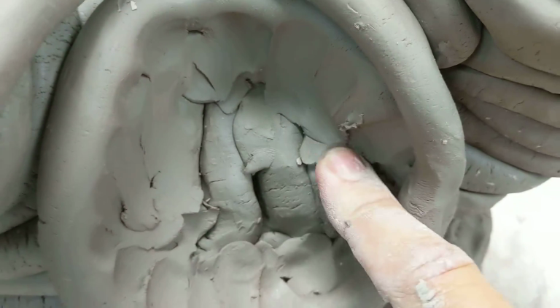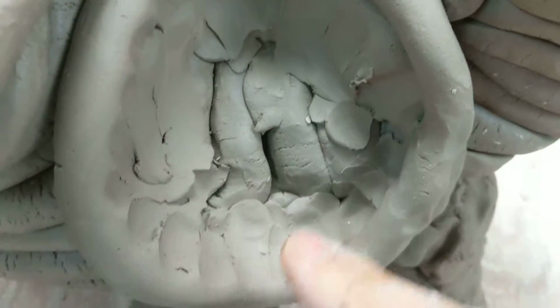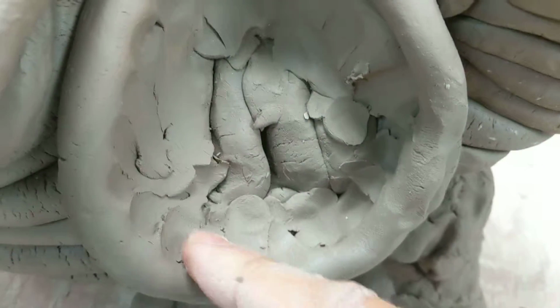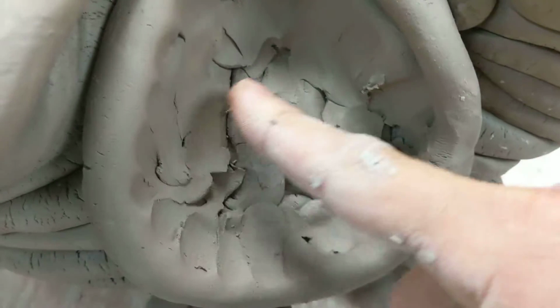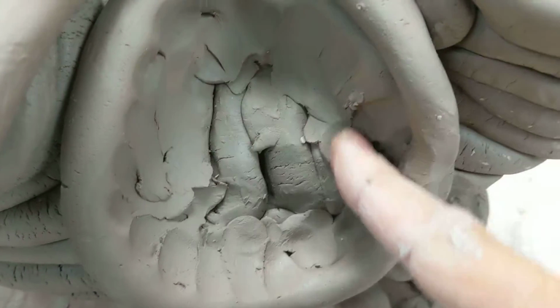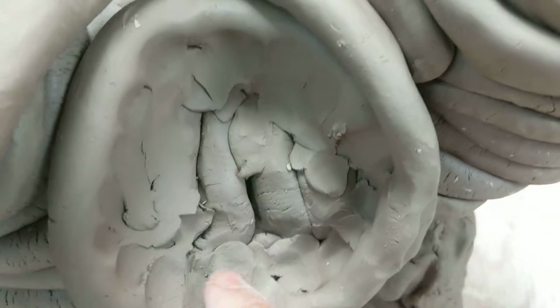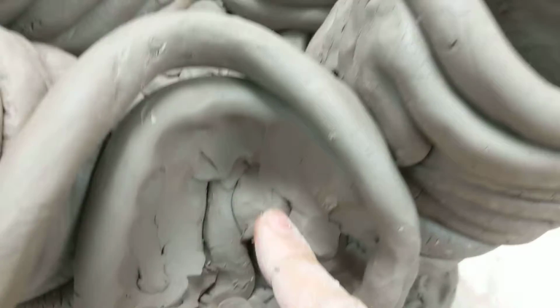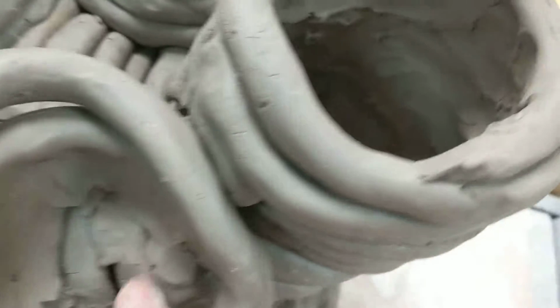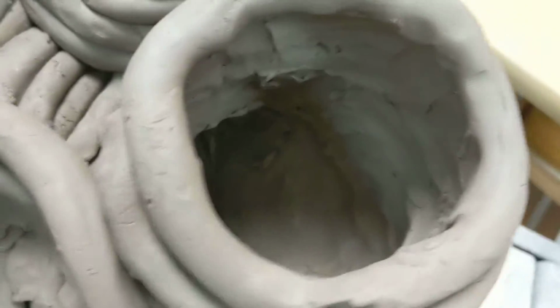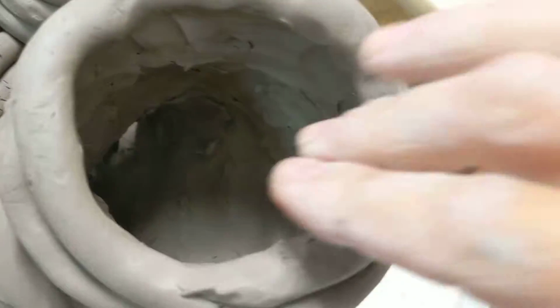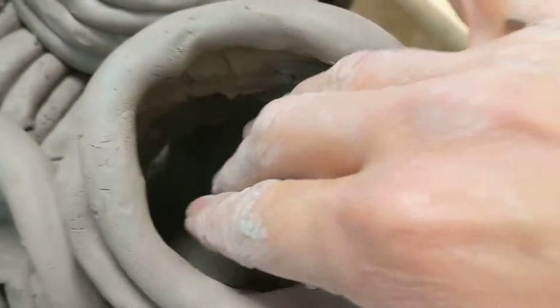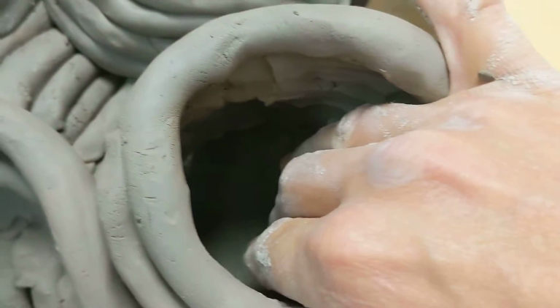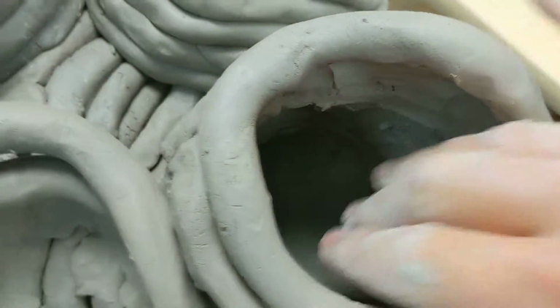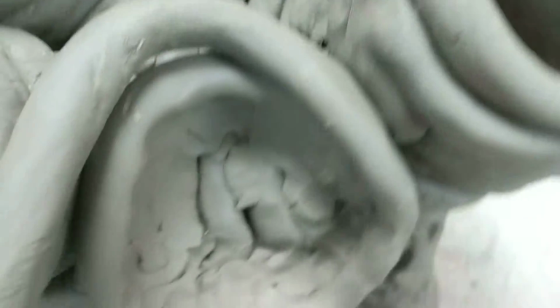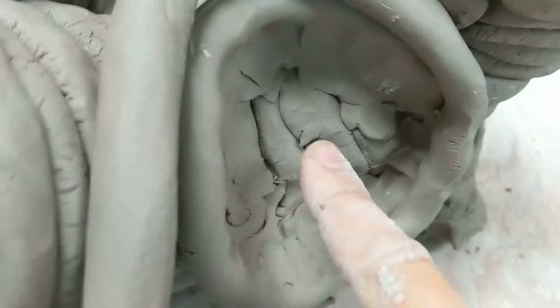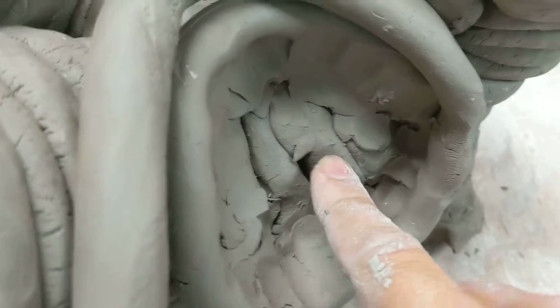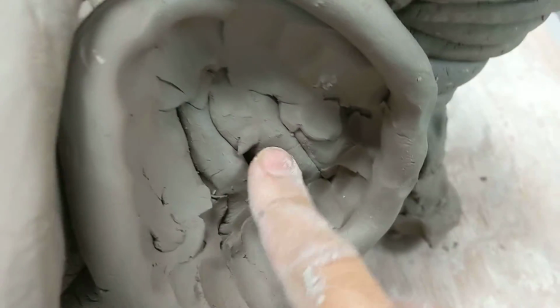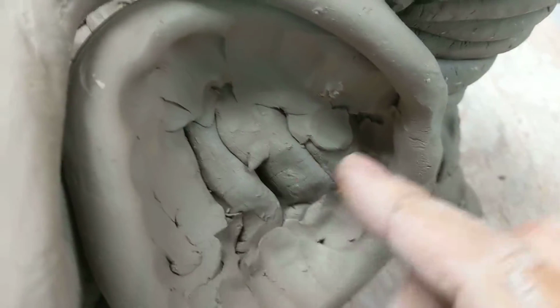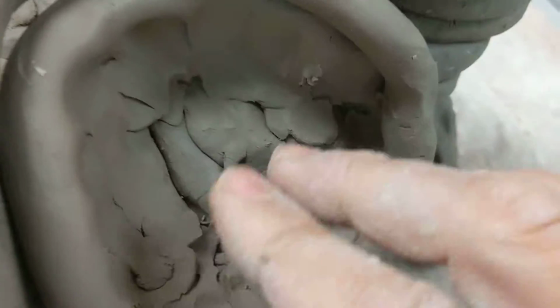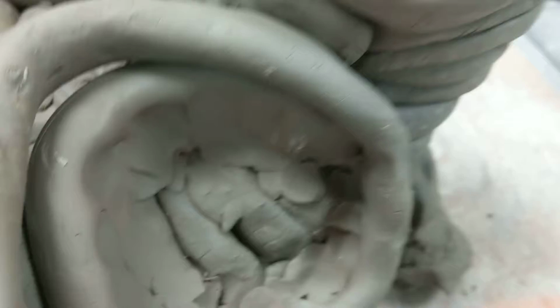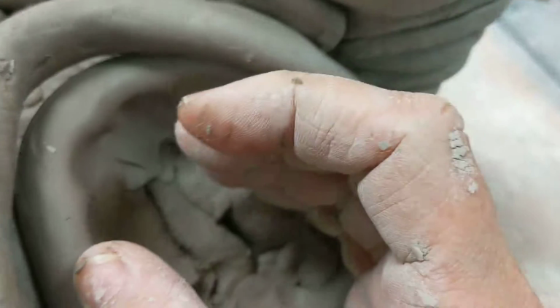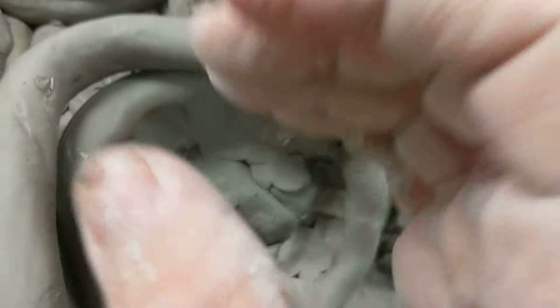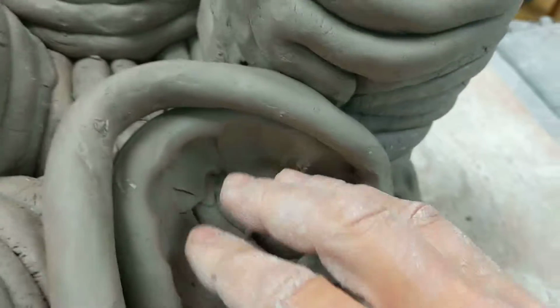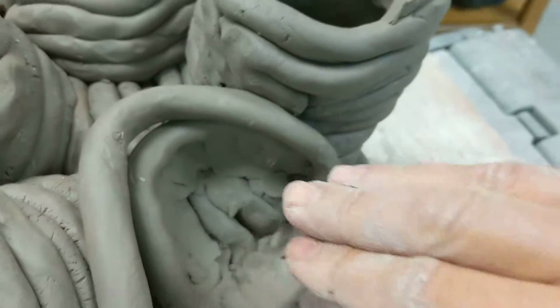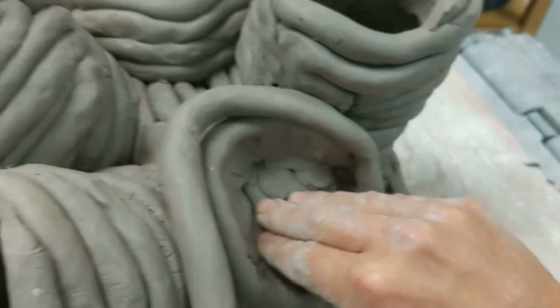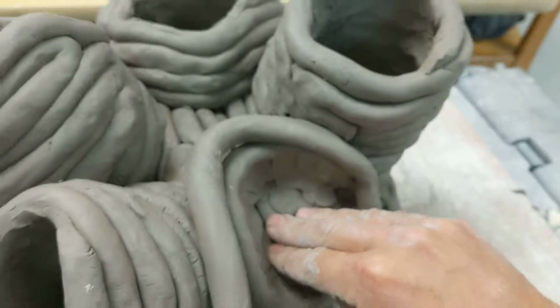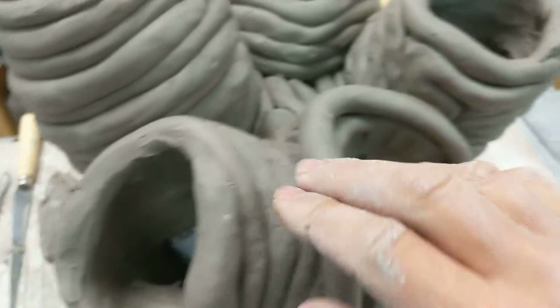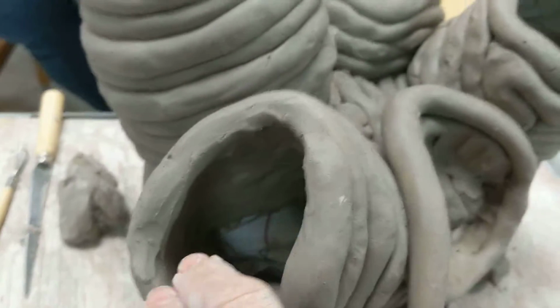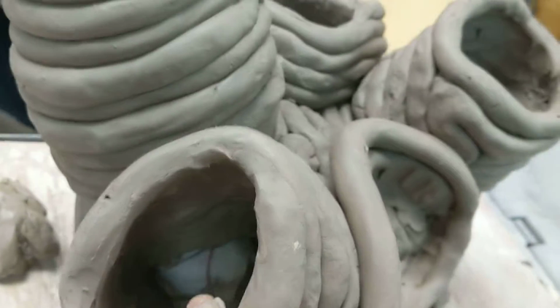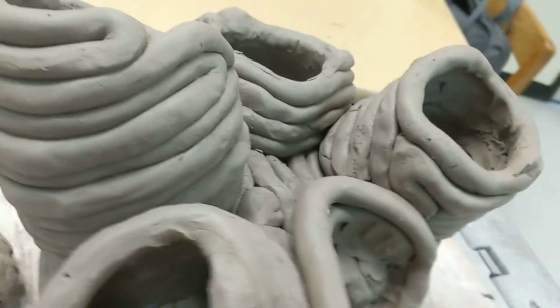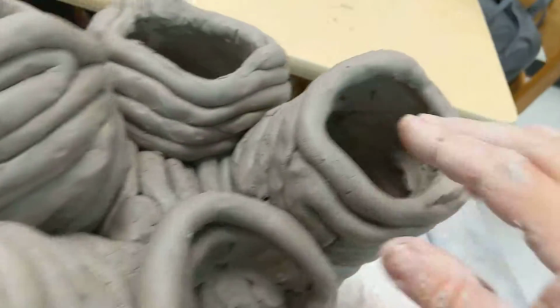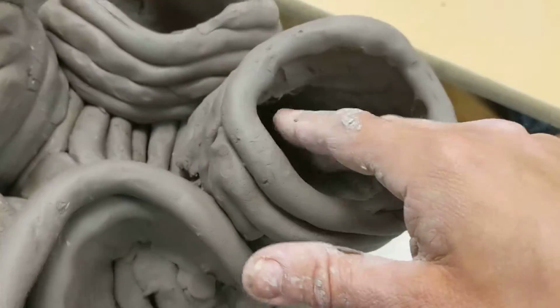Later we're going to cut in here the hole so that way it can be part of the vessel where we can plant in there or something.